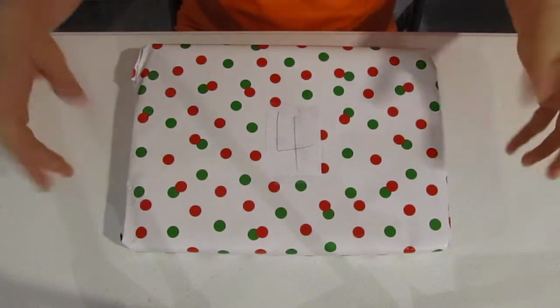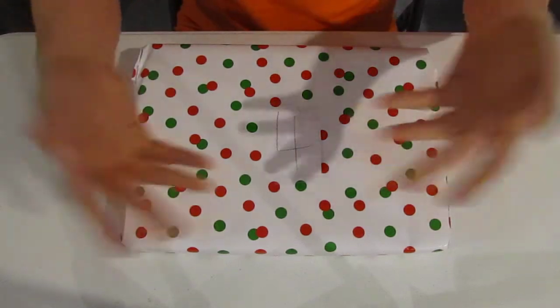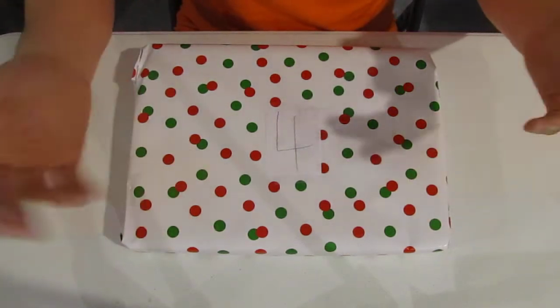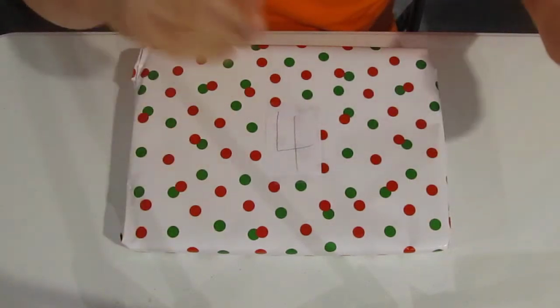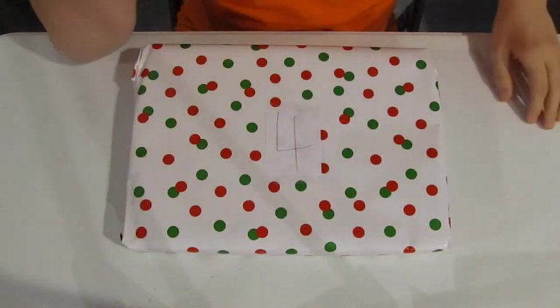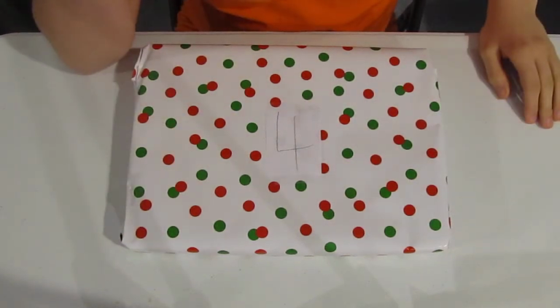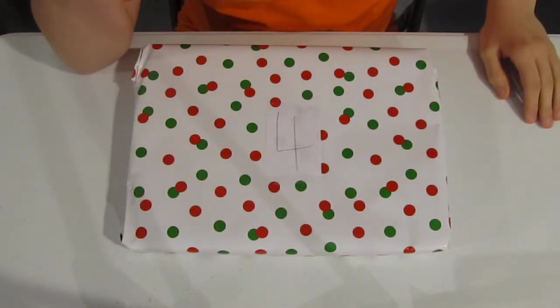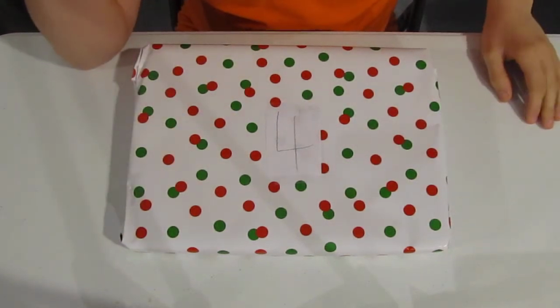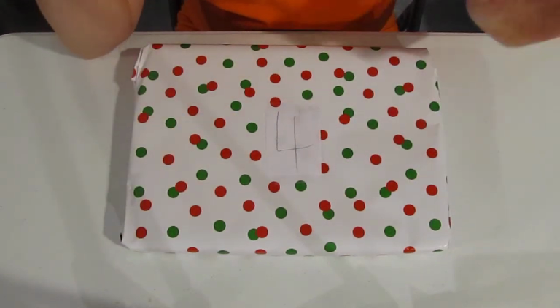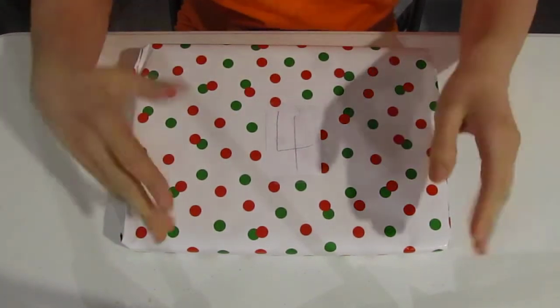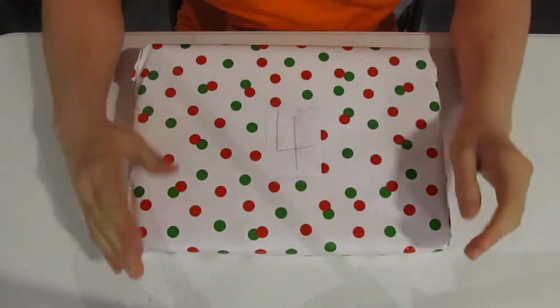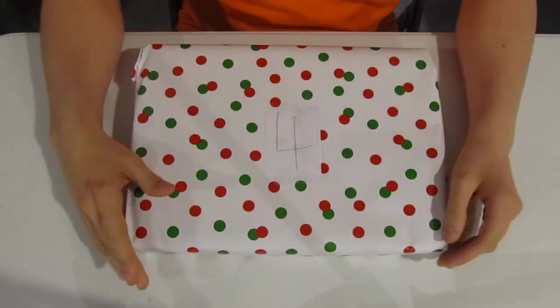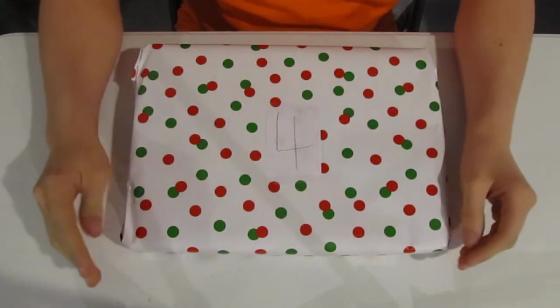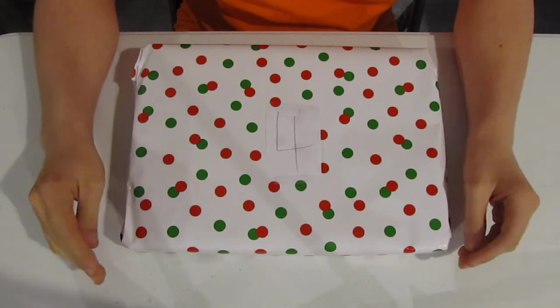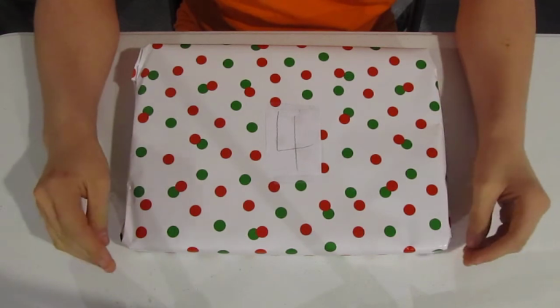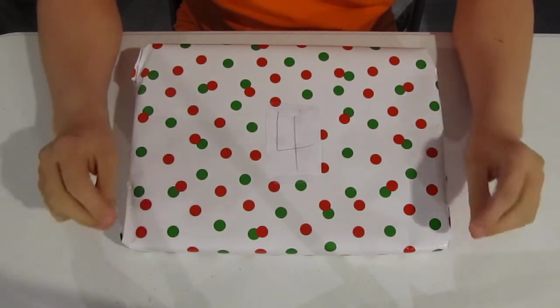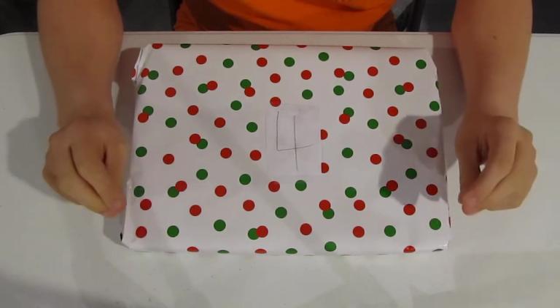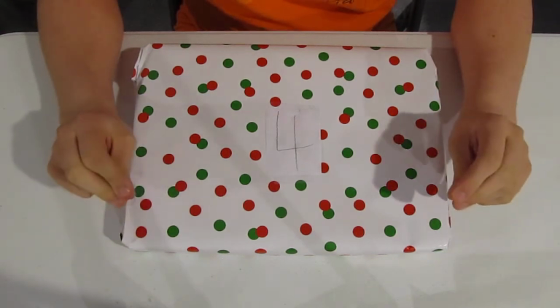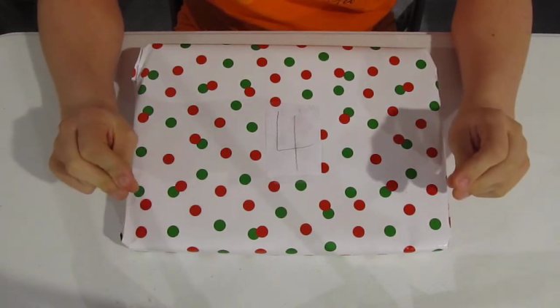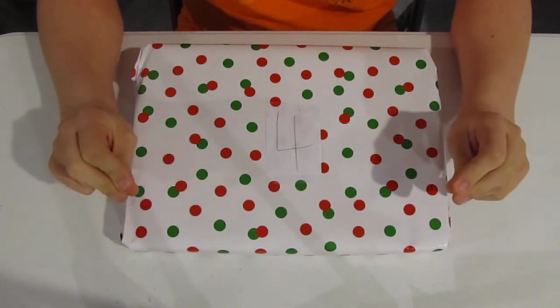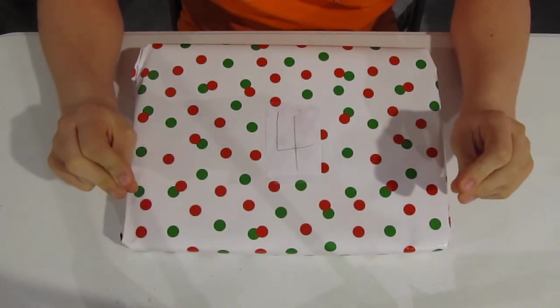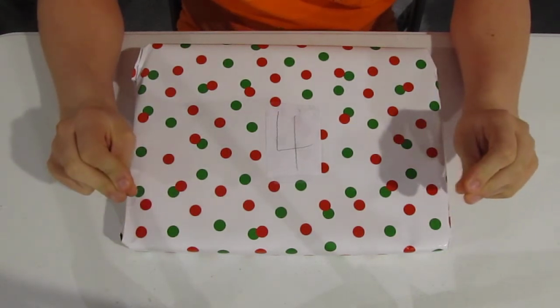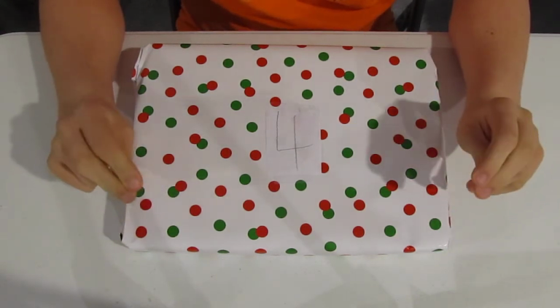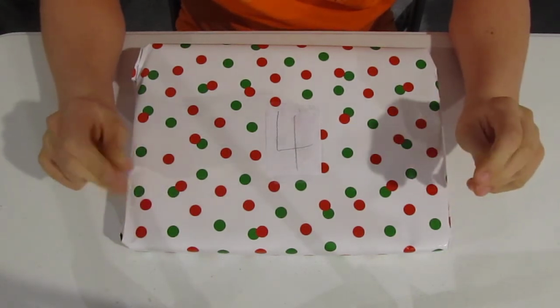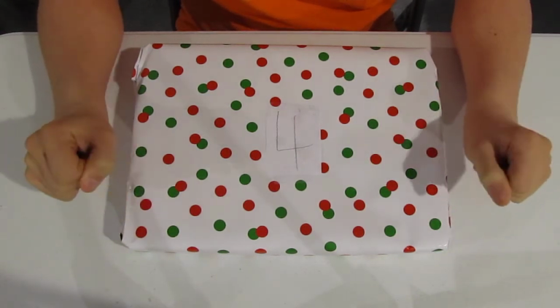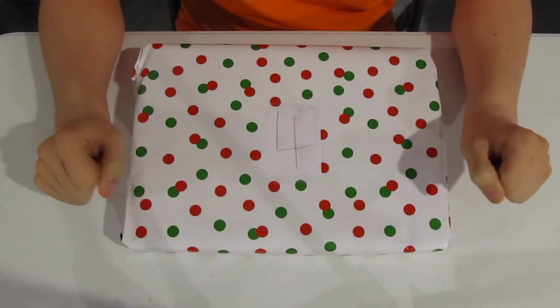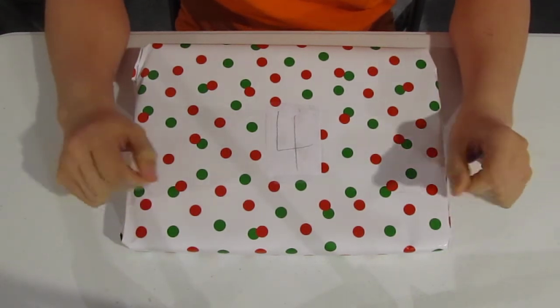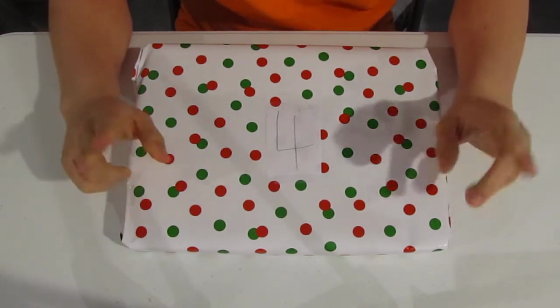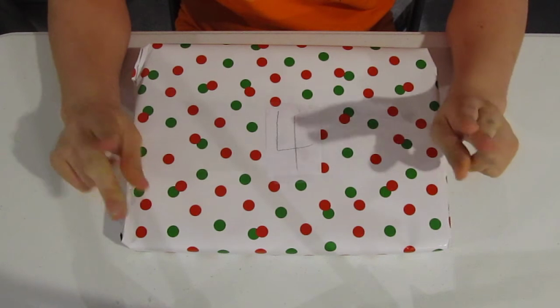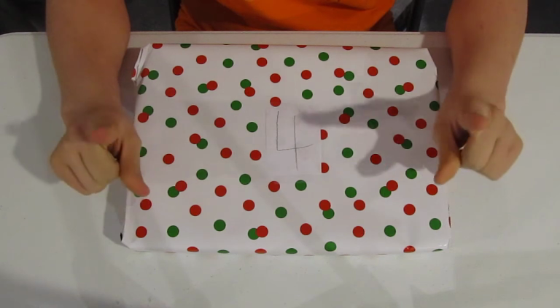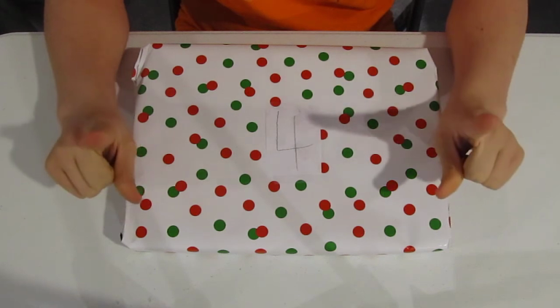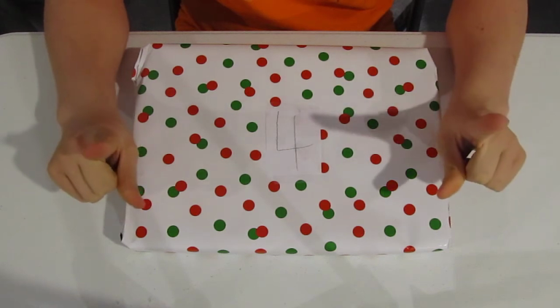Hello, CargurinPro here. I am really tired right now because it is Christmas Eve in the morning. Merry Christmas to all of you guys.